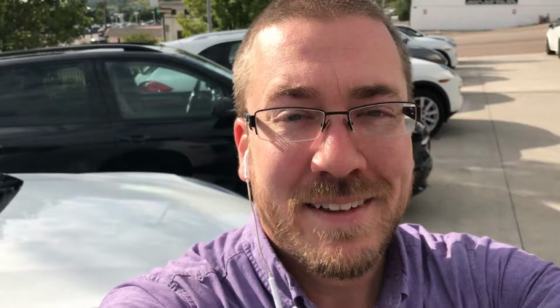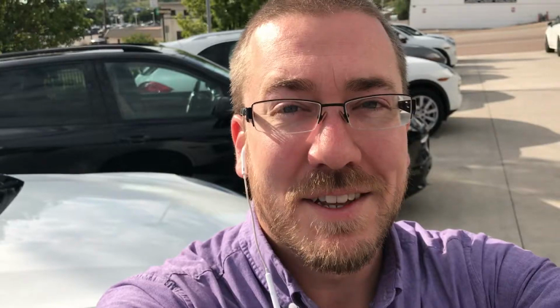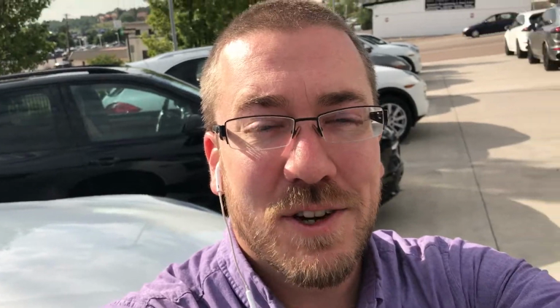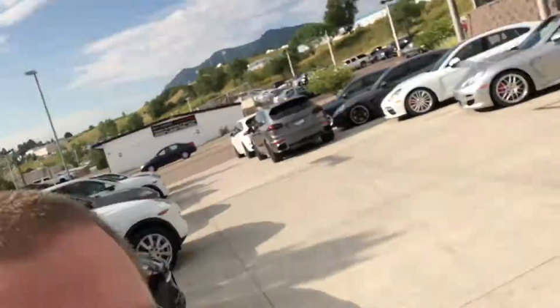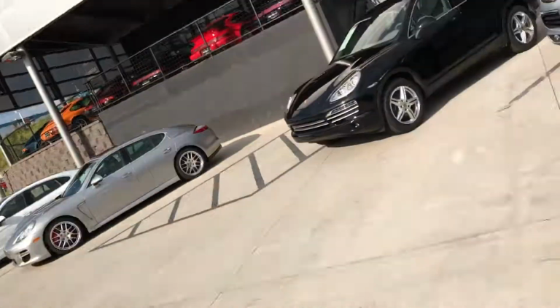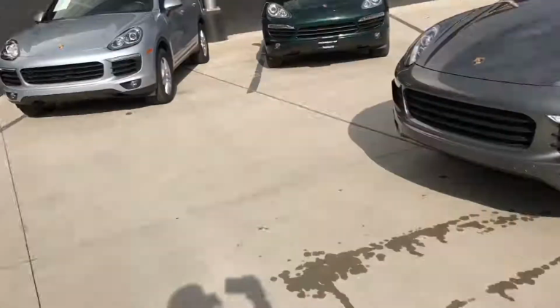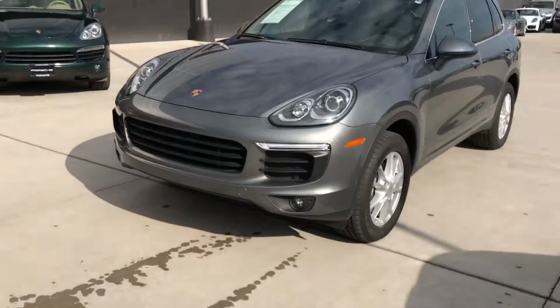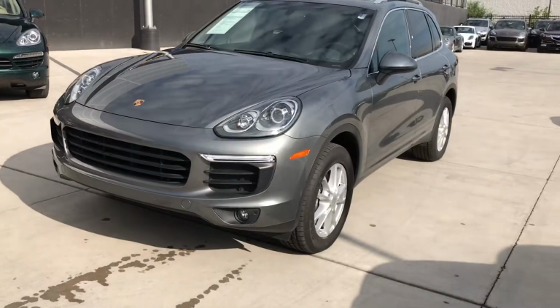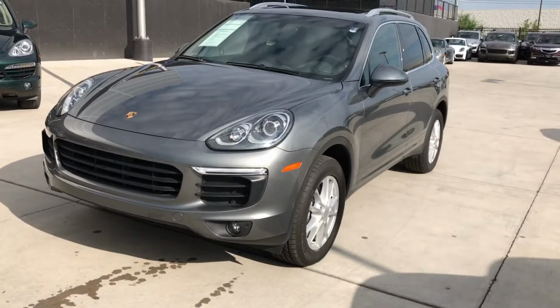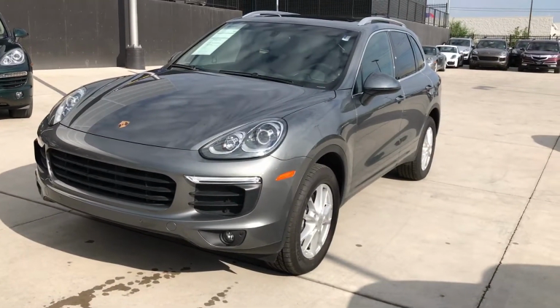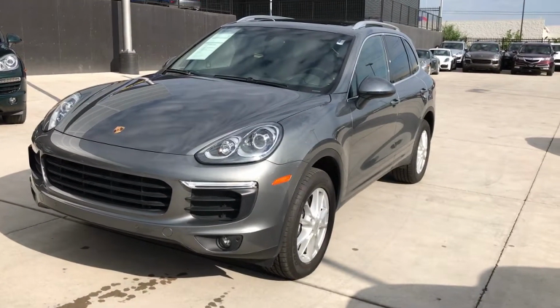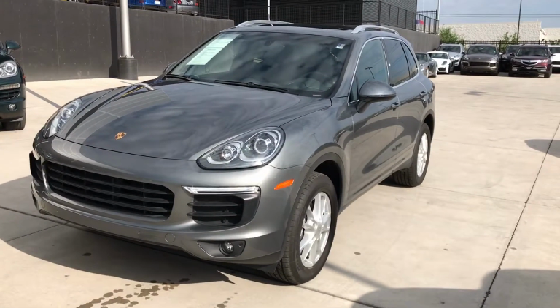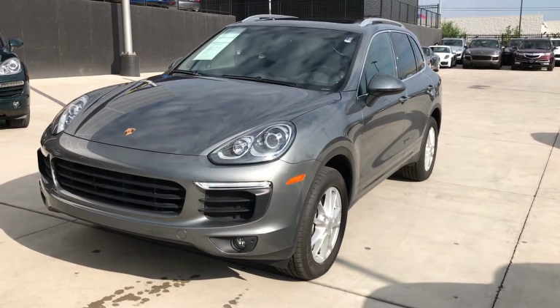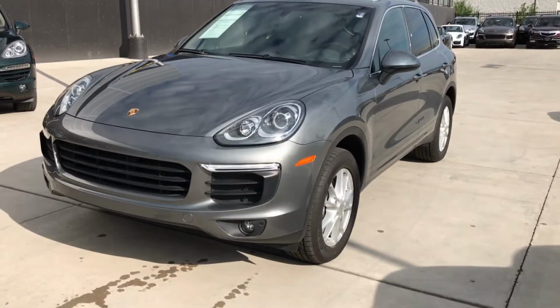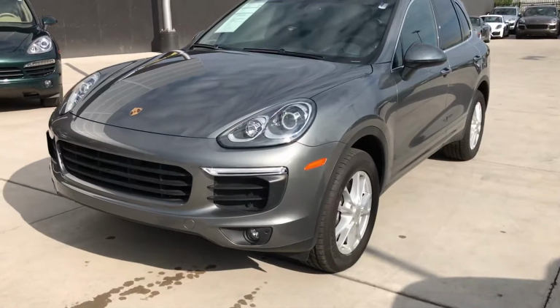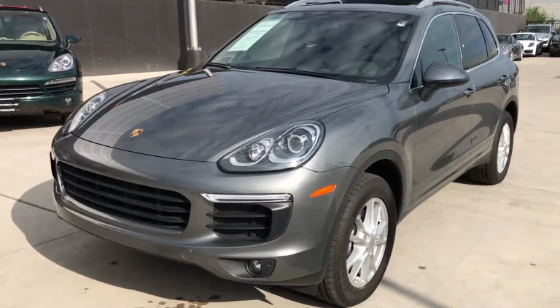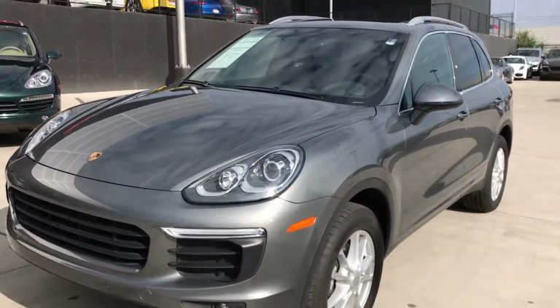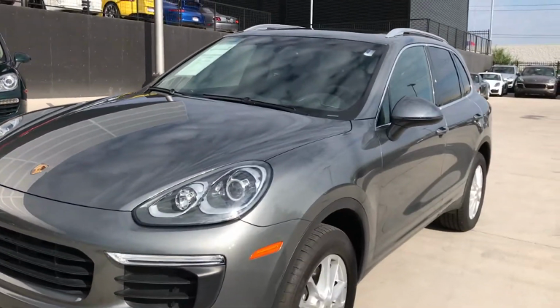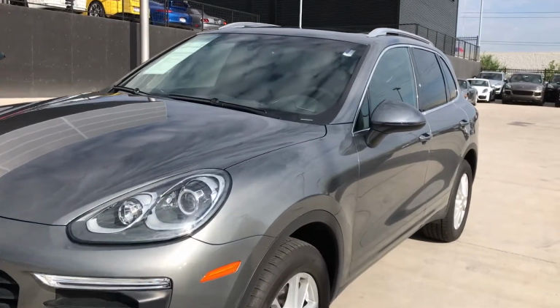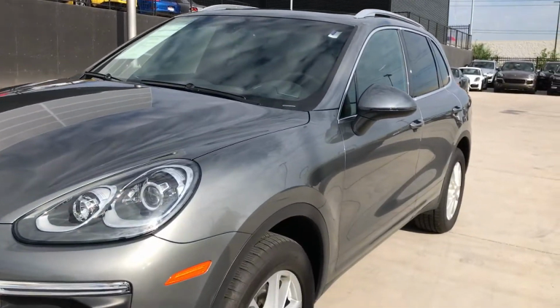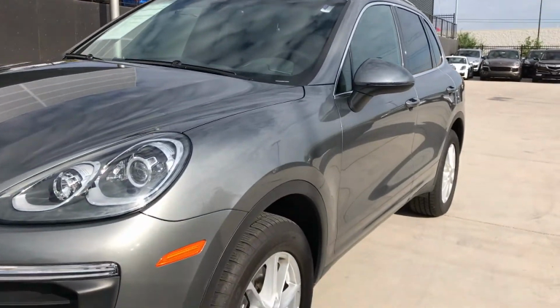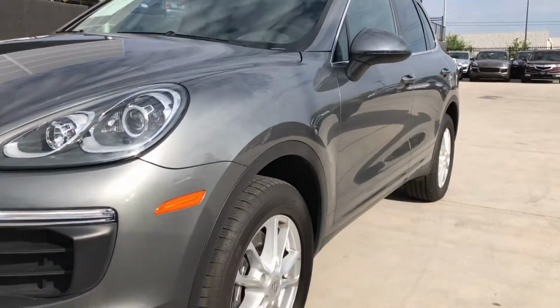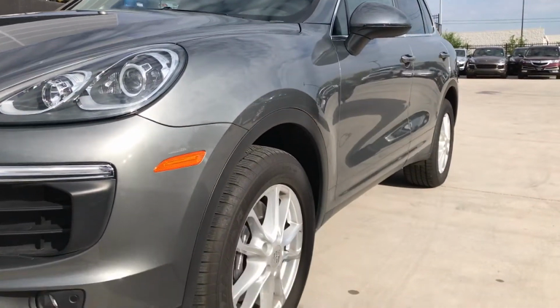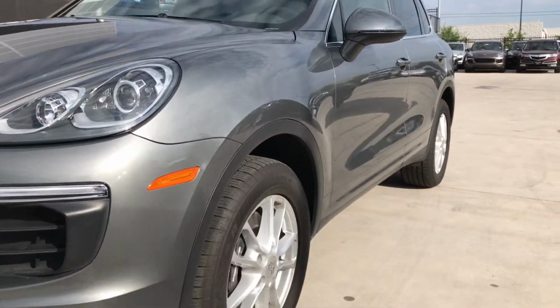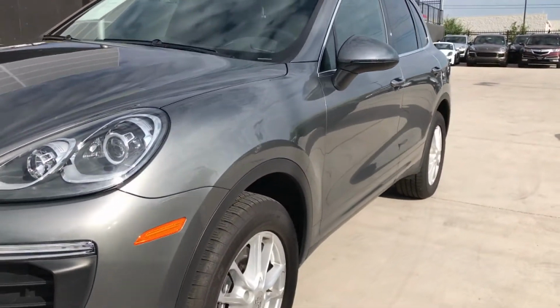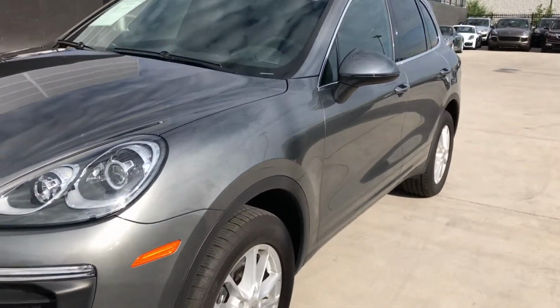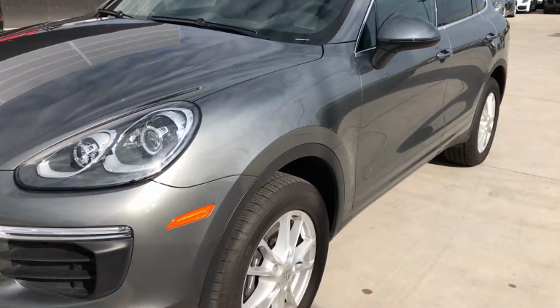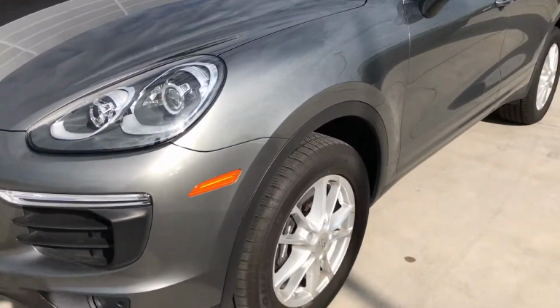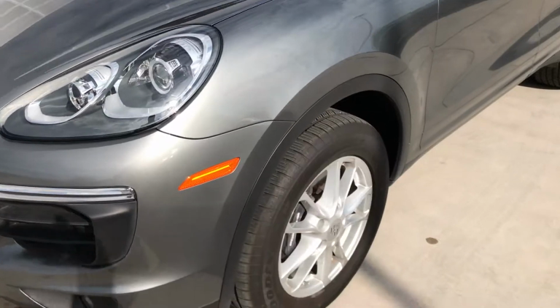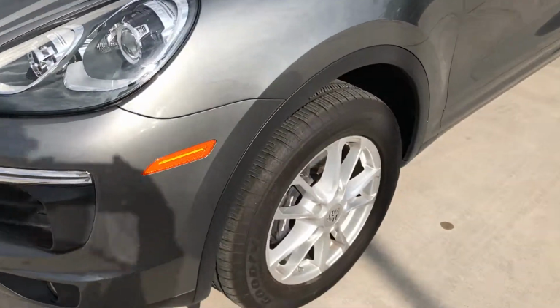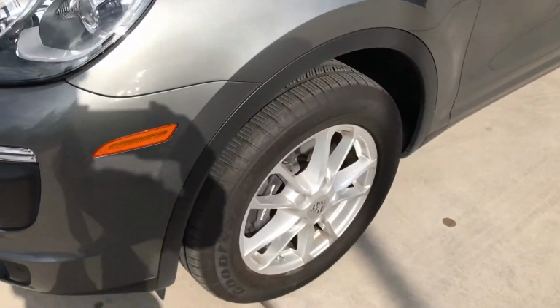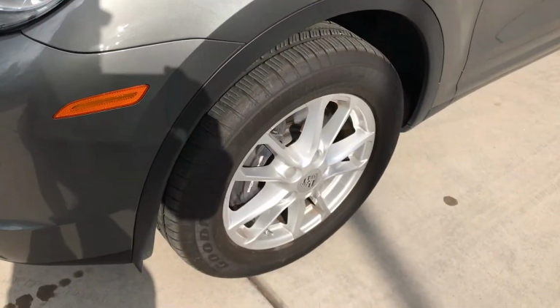Hey, this is Kirk at Porsche Colorado Springs. We've got the 2016 Cayenne here. This is a retired service loaner for us, so only people whose cars were under warranty and came in for service work got to take this as a loaner for the day.